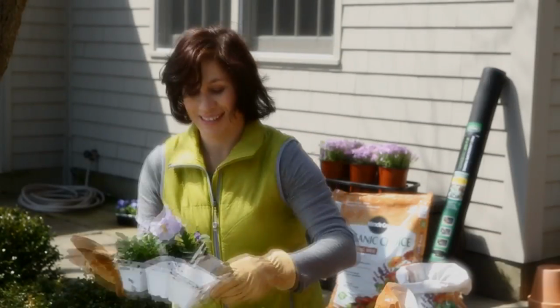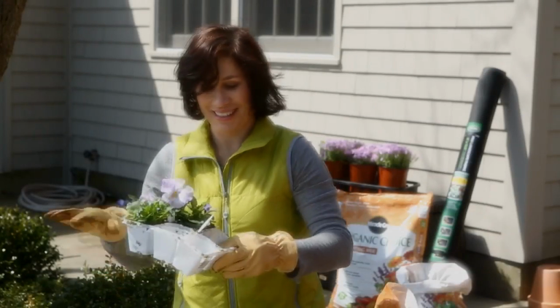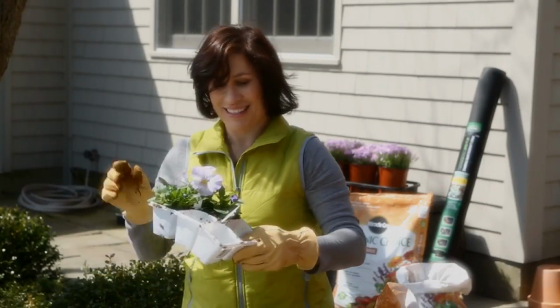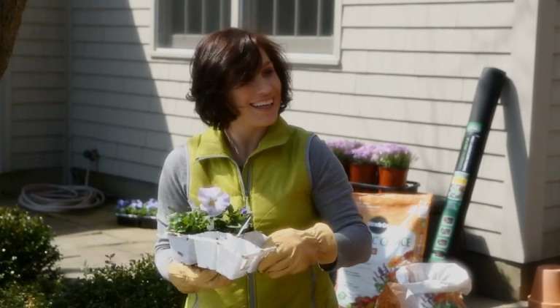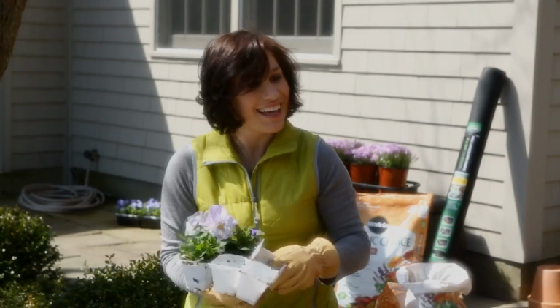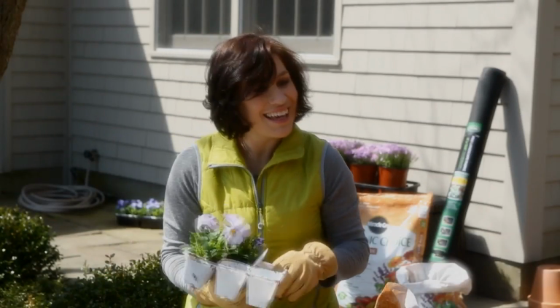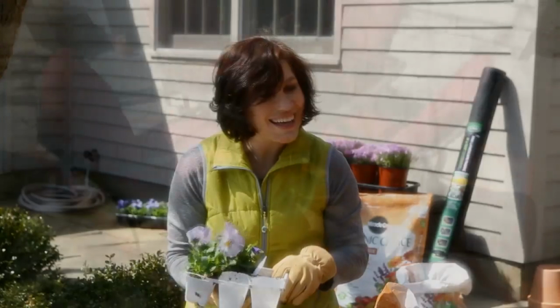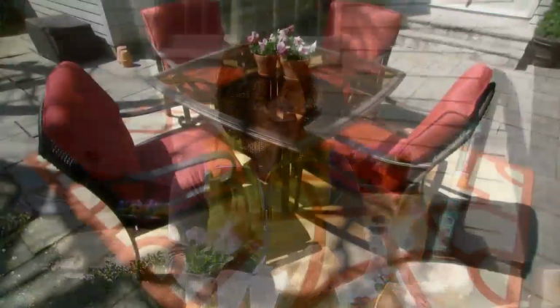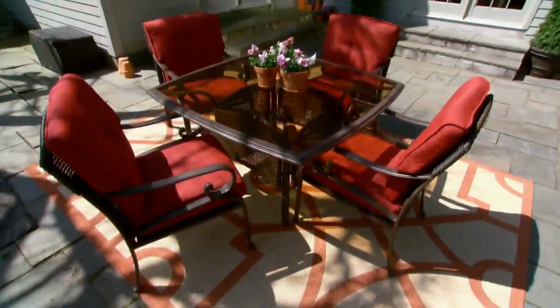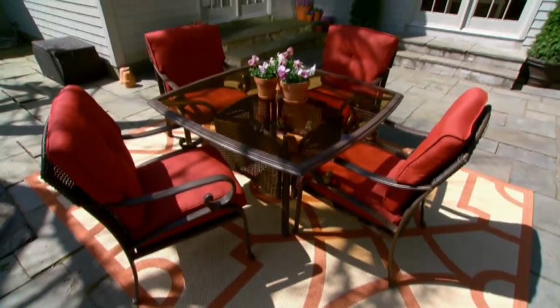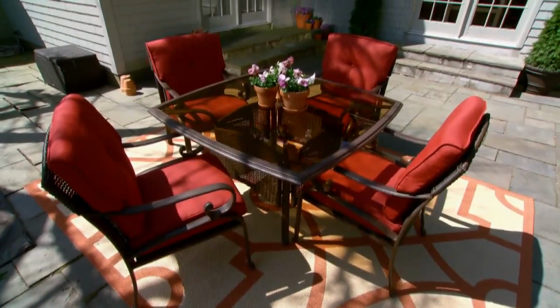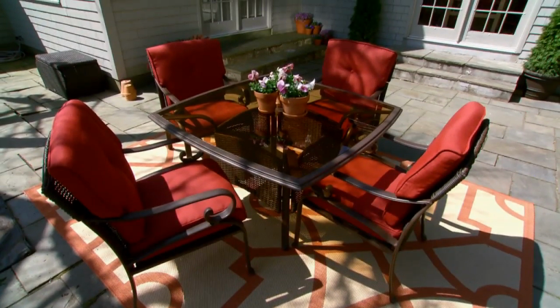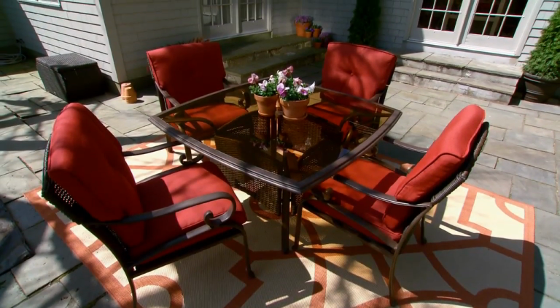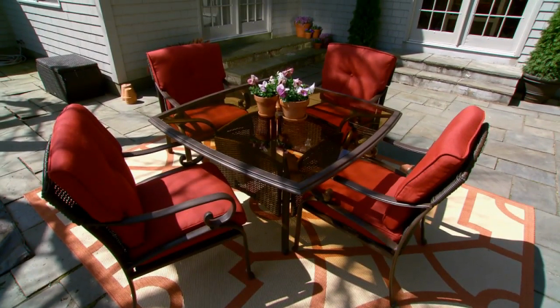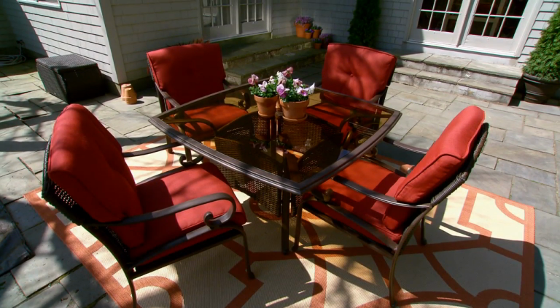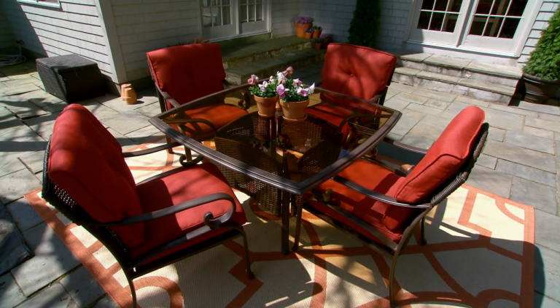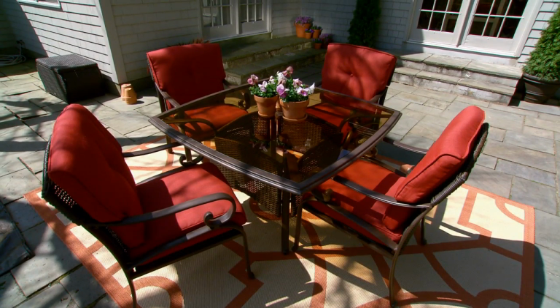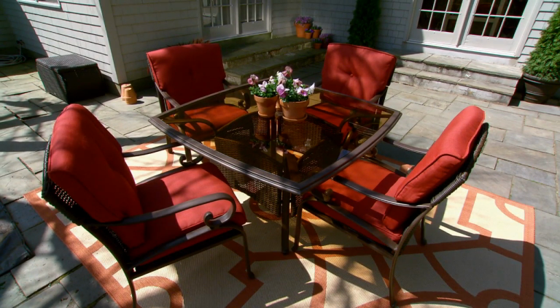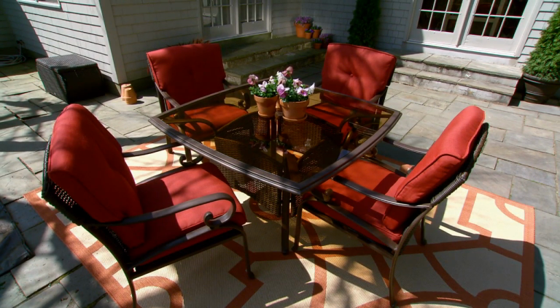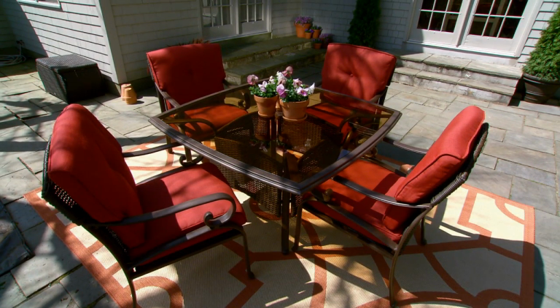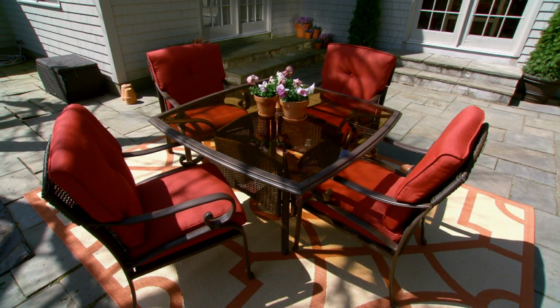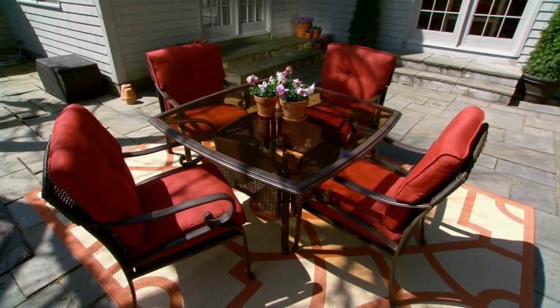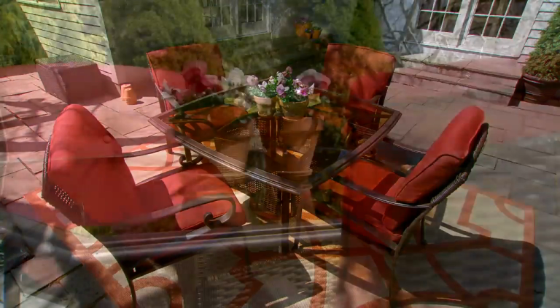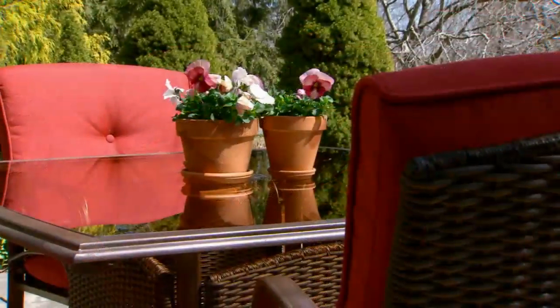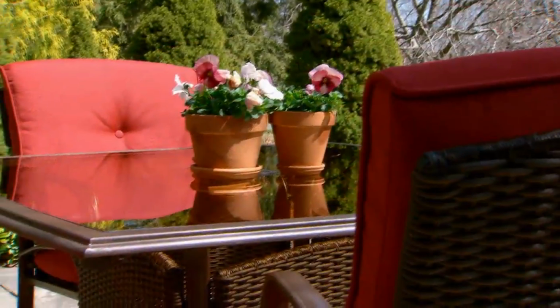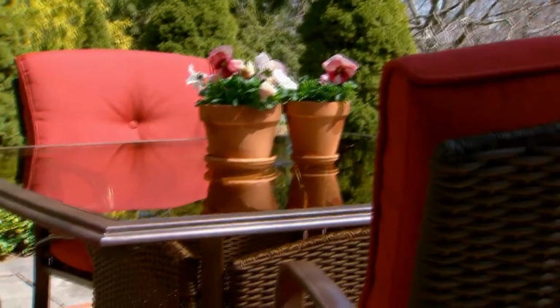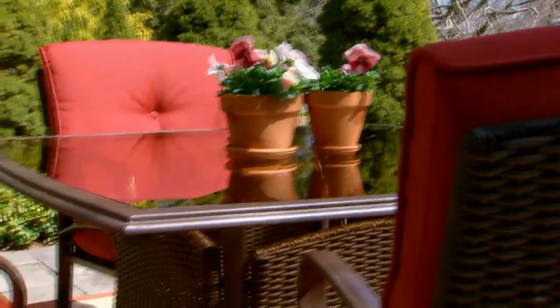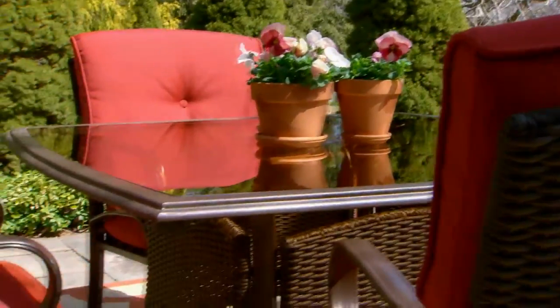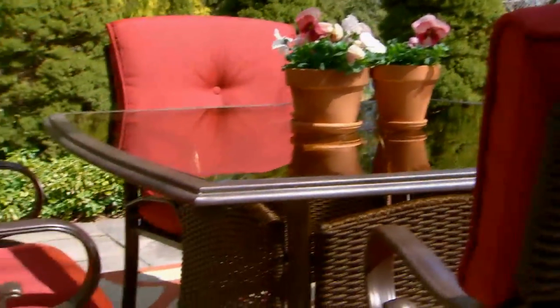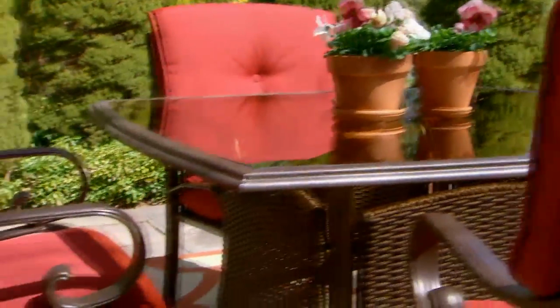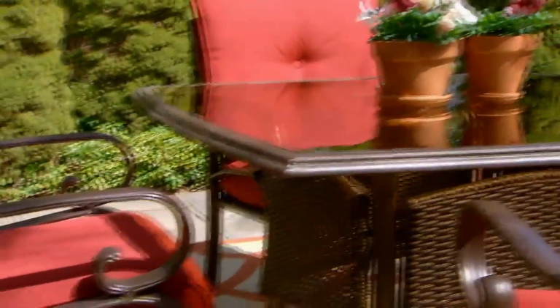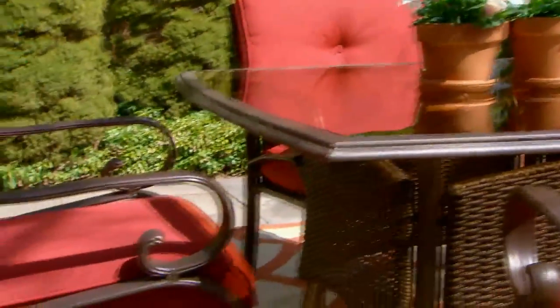These colors look so great with the red cushions. The dragon fruit red cushions on the Martha Stewart Living for Home Depot Cedar Island Dining Set.